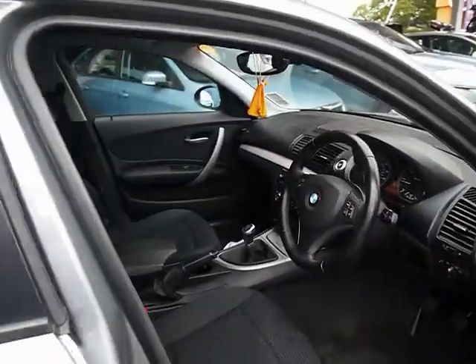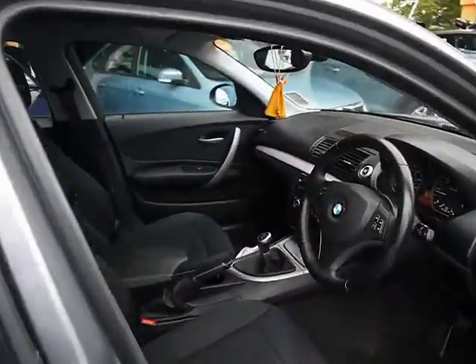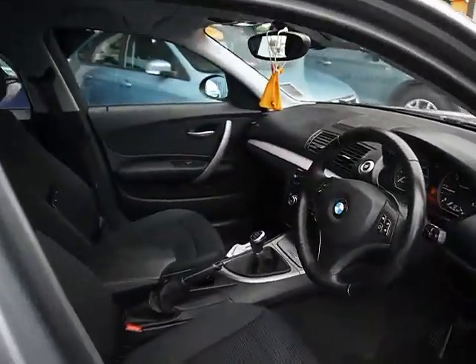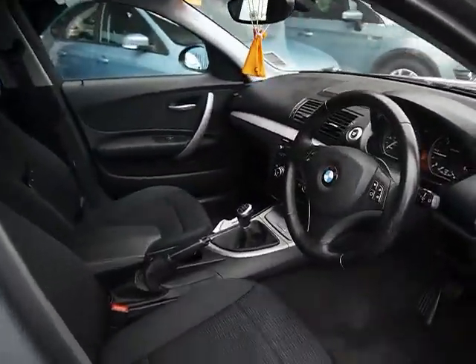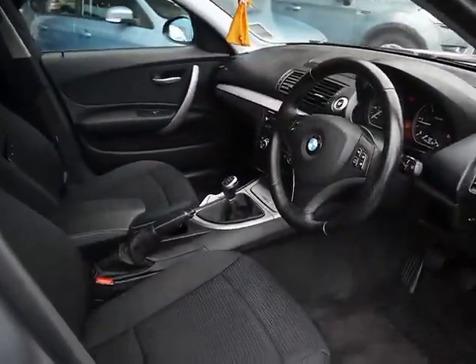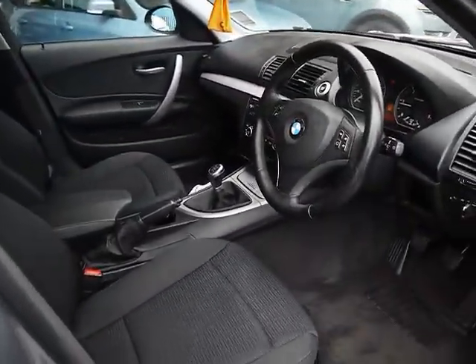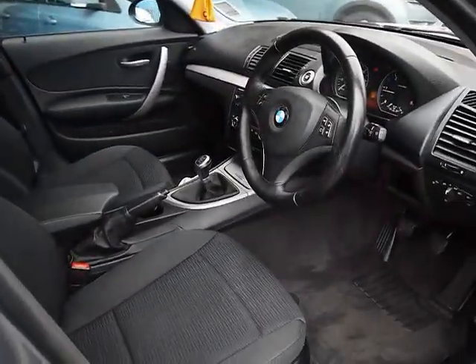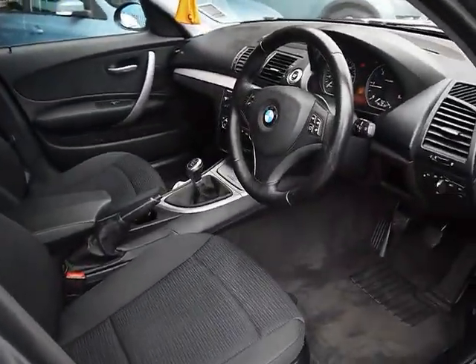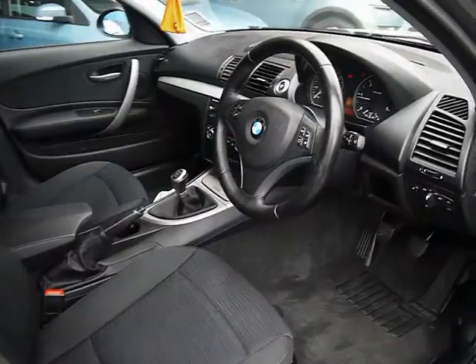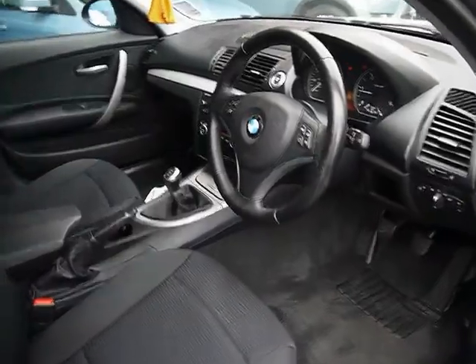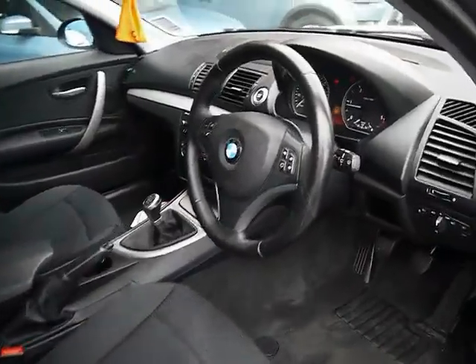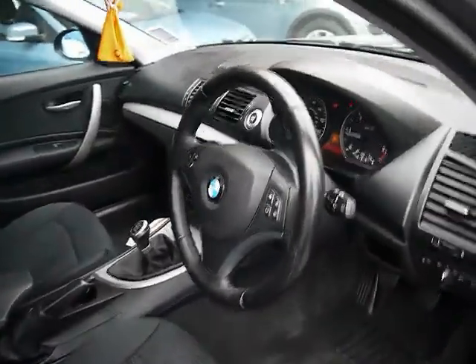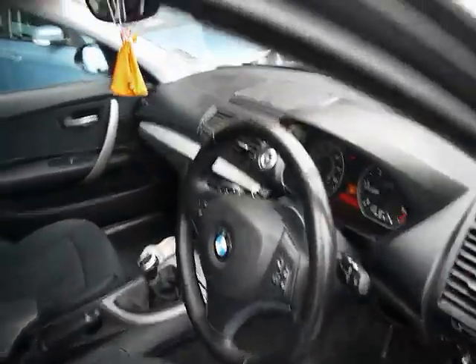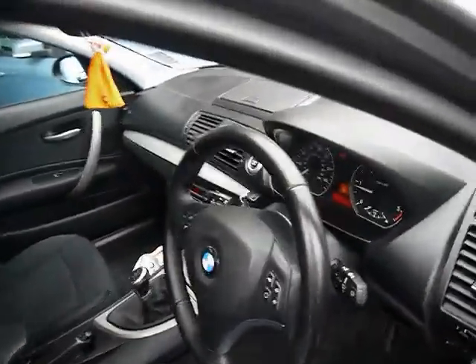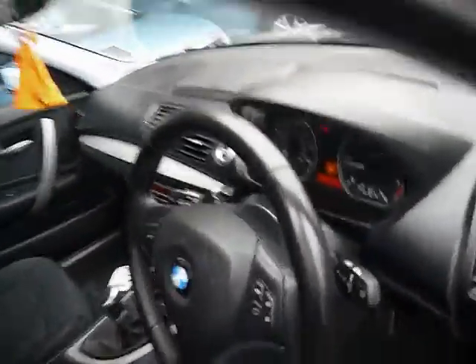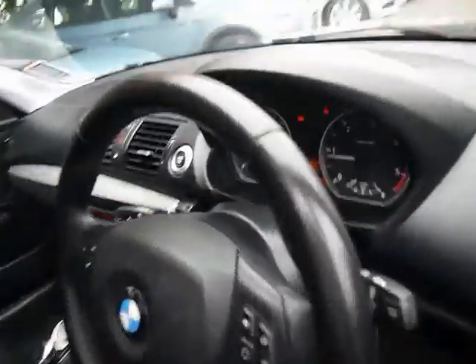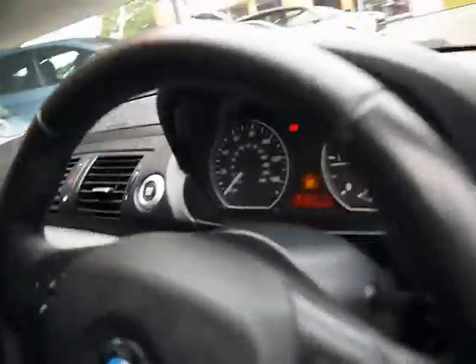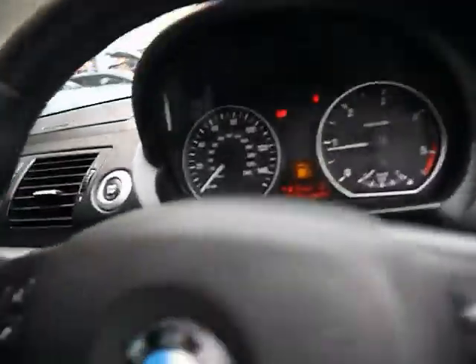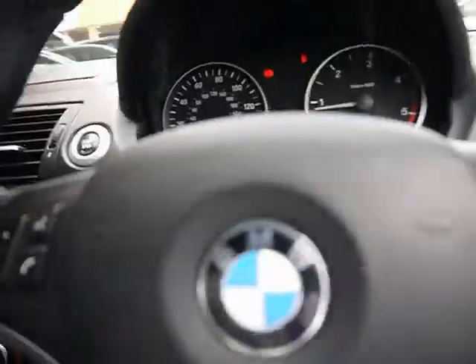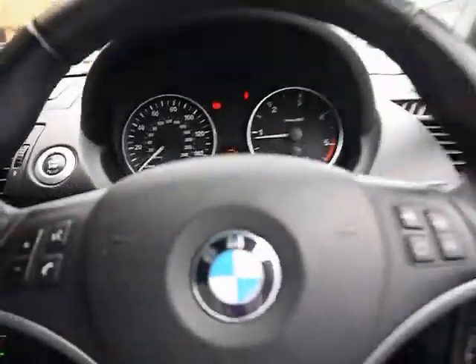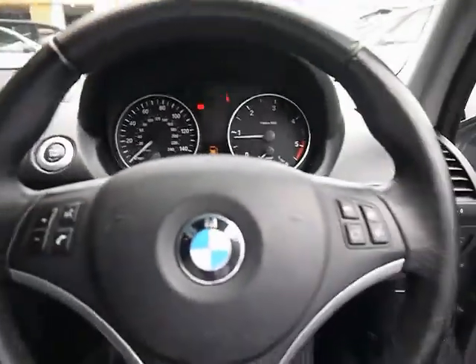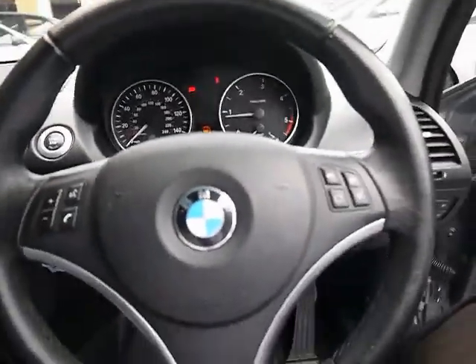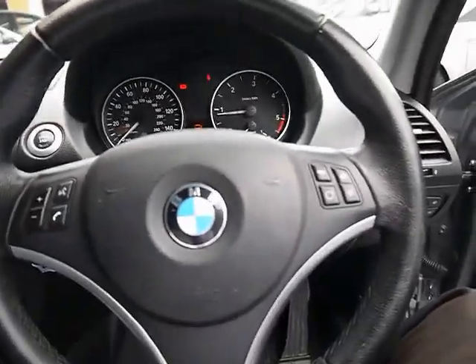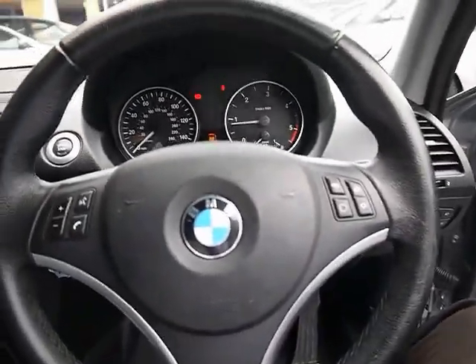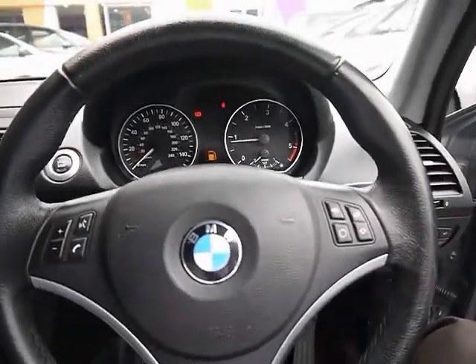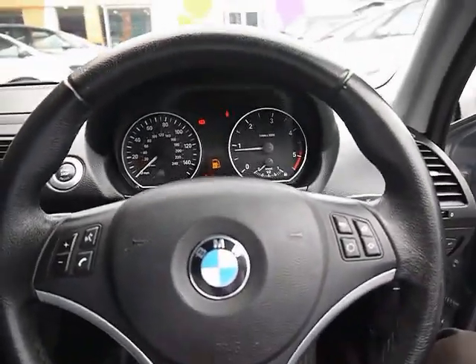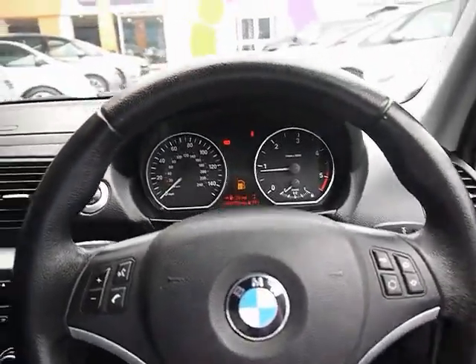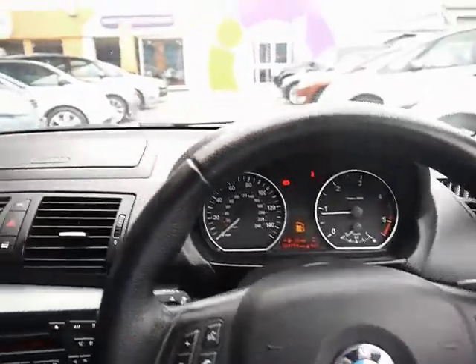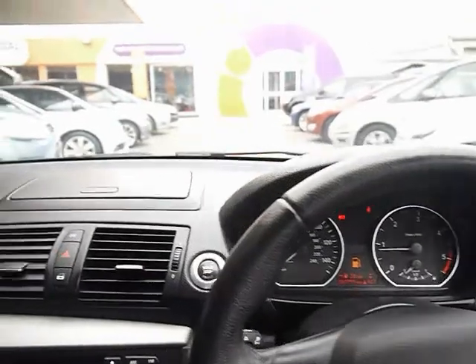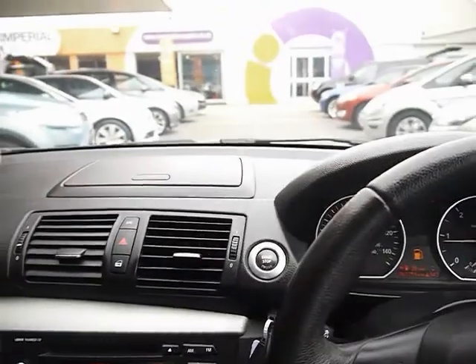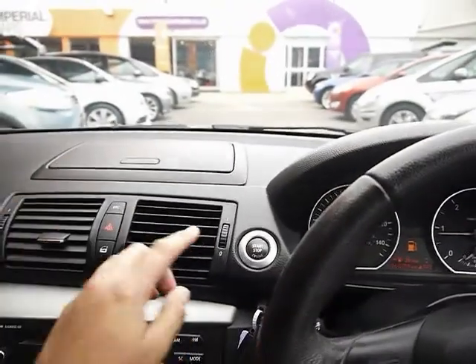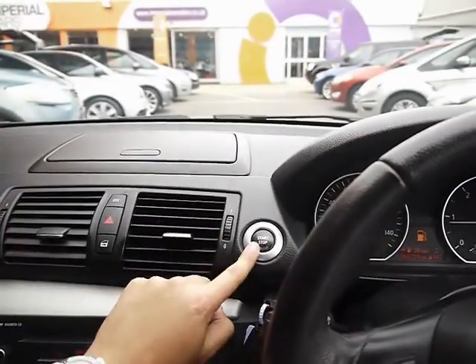Very spacious front cabin. We've got automatic headlights and wipers, a multi-function sports steering wheel, and push button start.